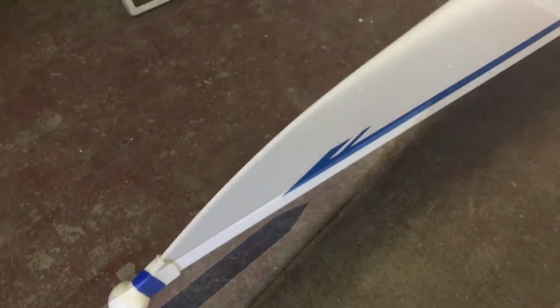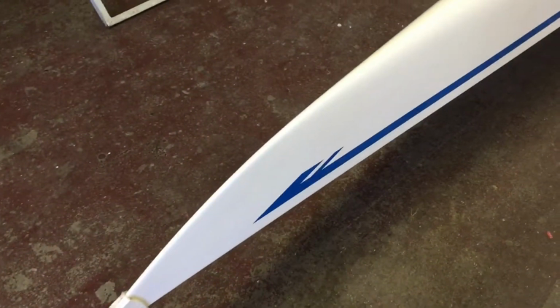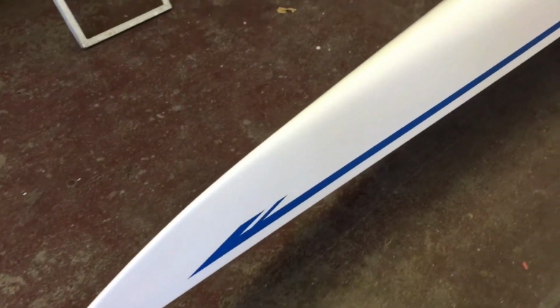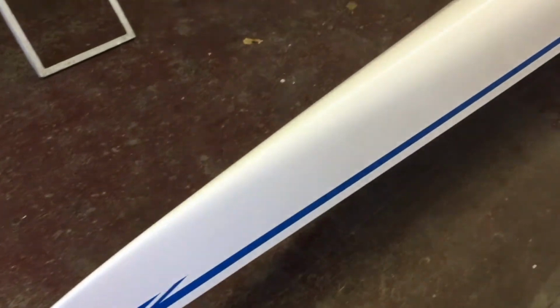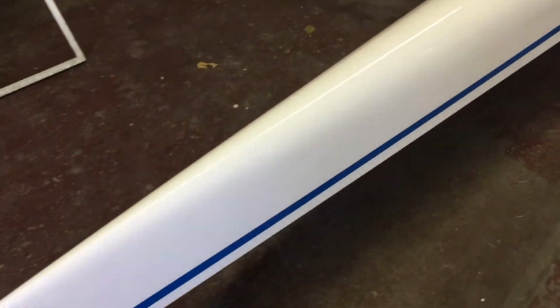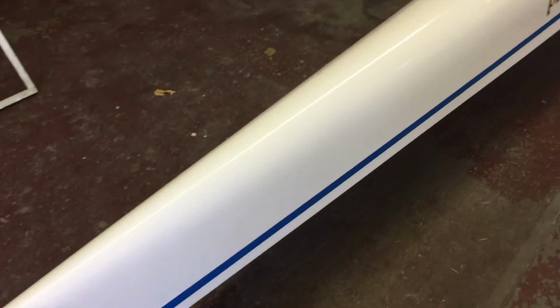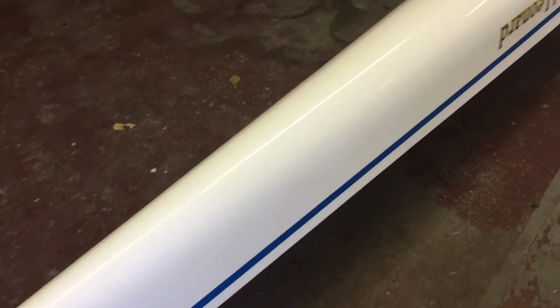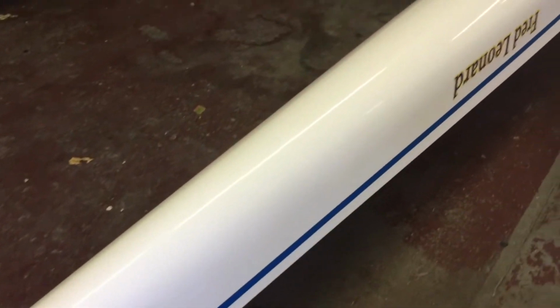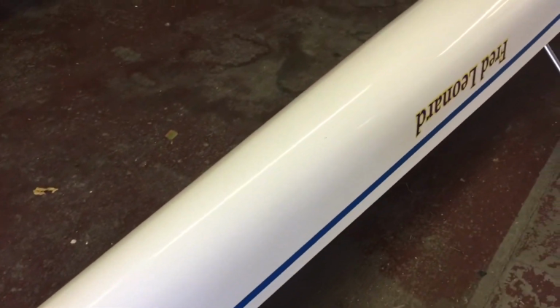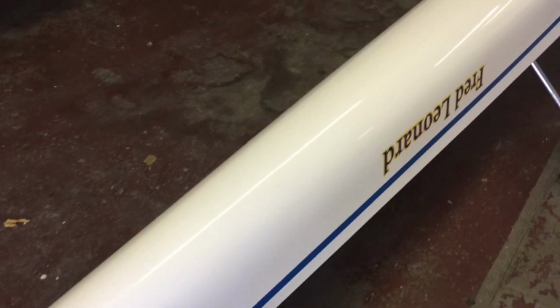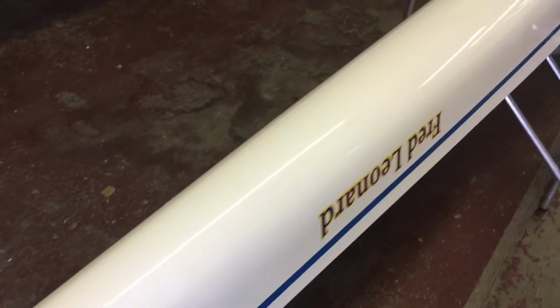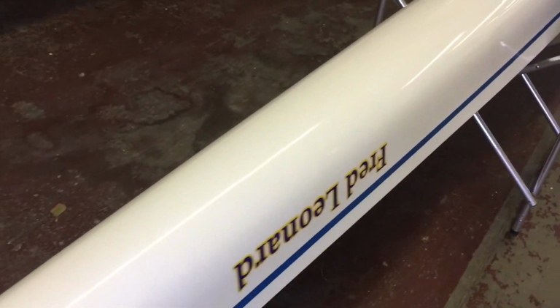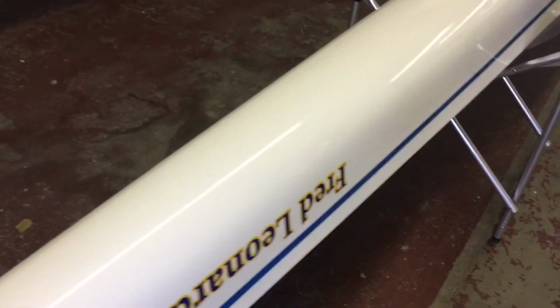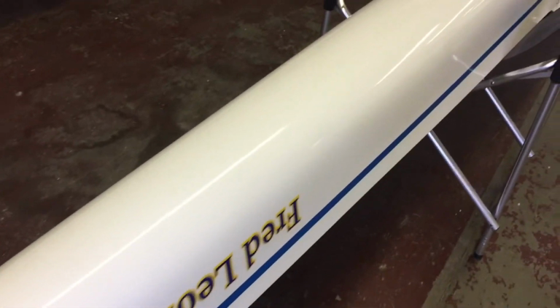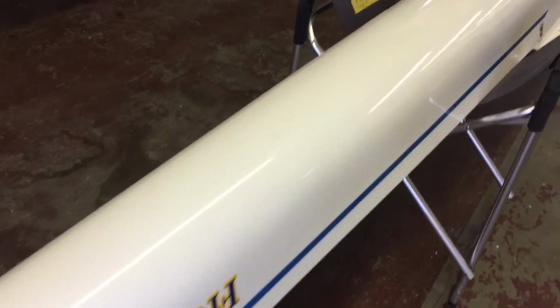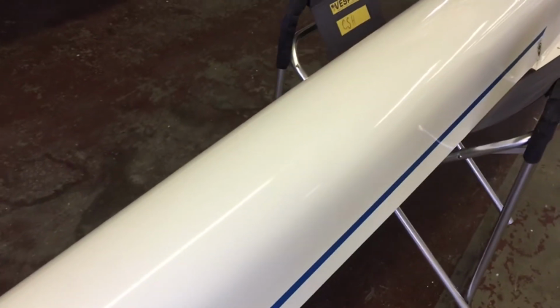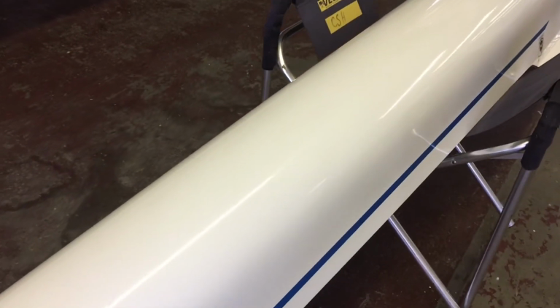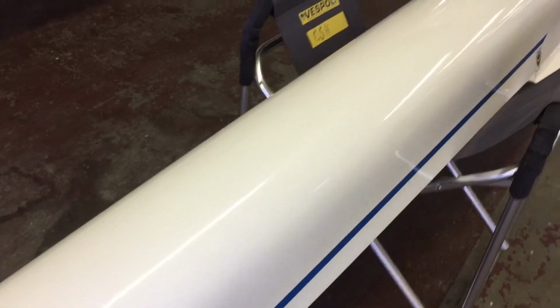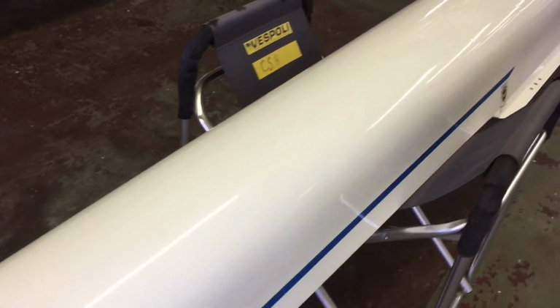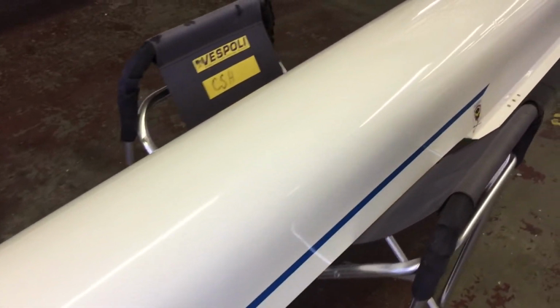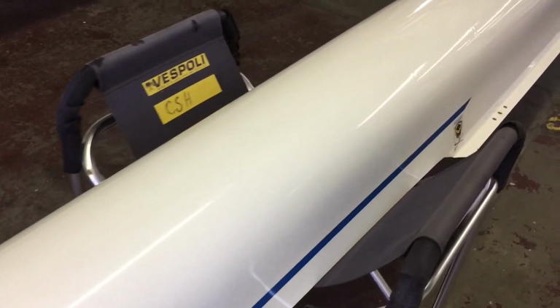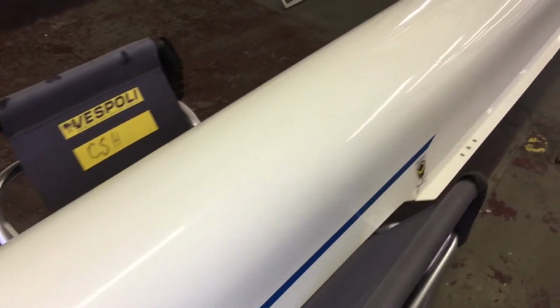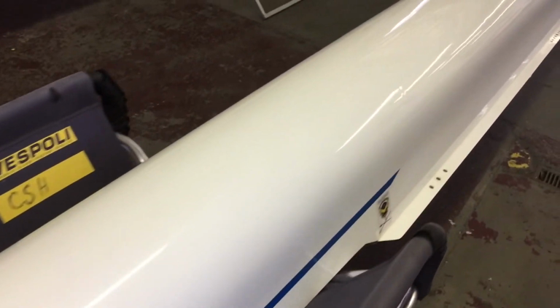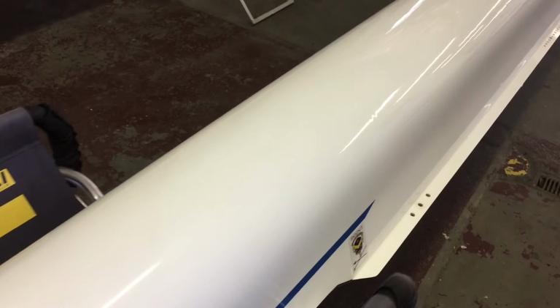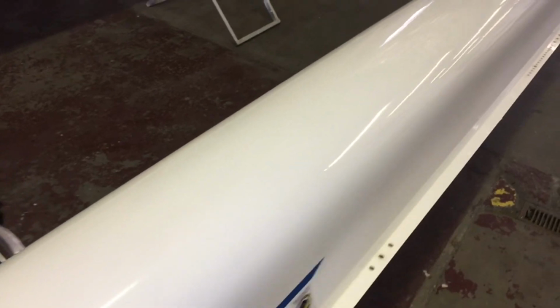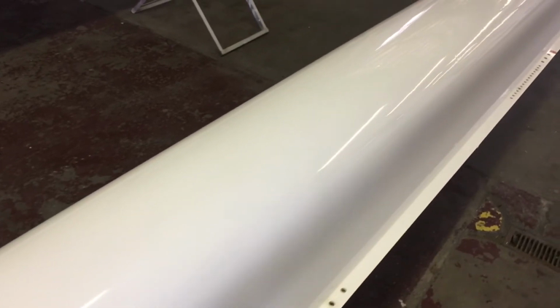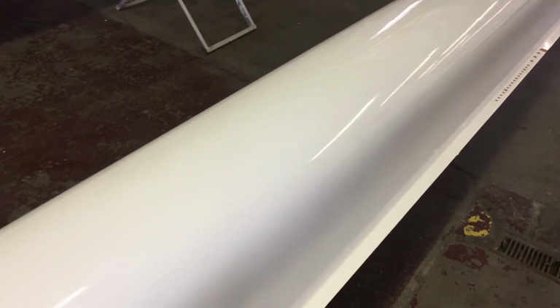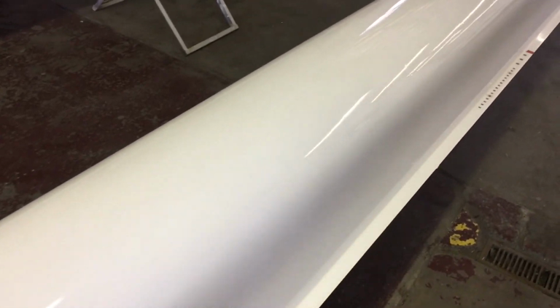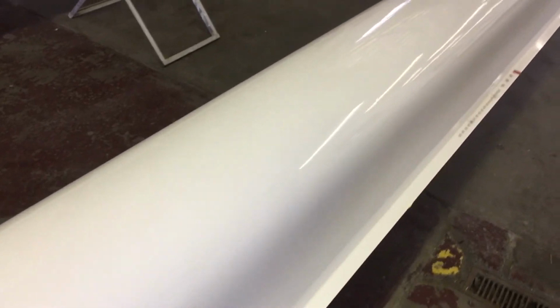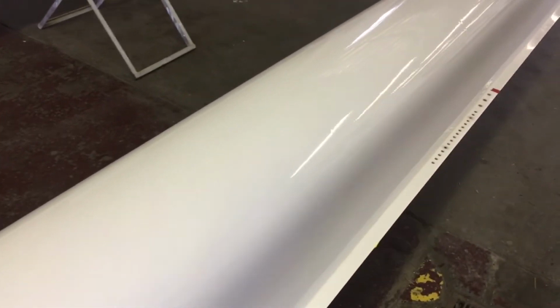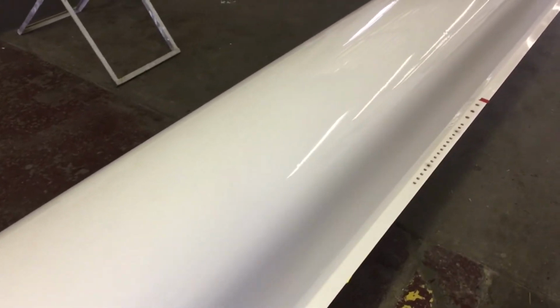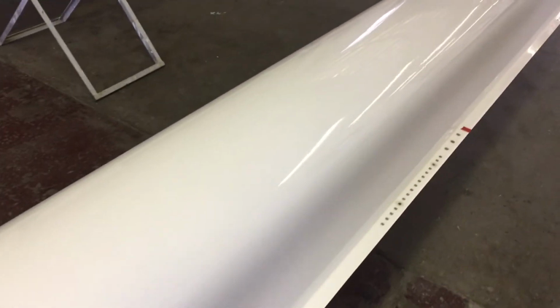Onto the hull here now — gave it a quick once over and the boat's pretty clean. Didn't really find any damage; there are dents here and there.